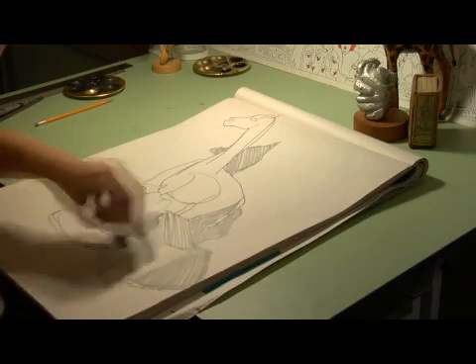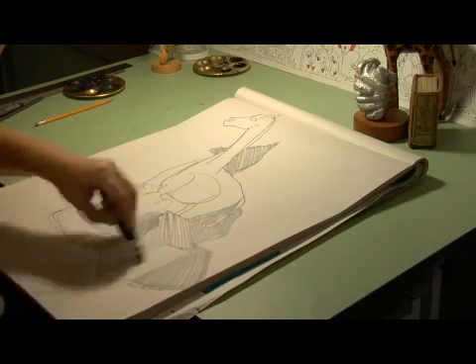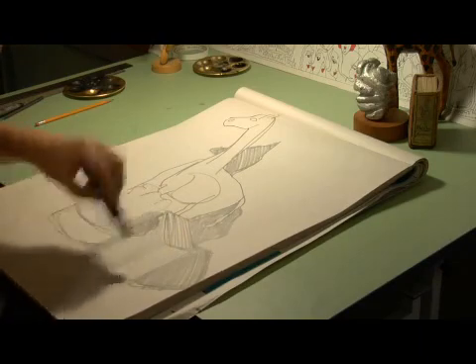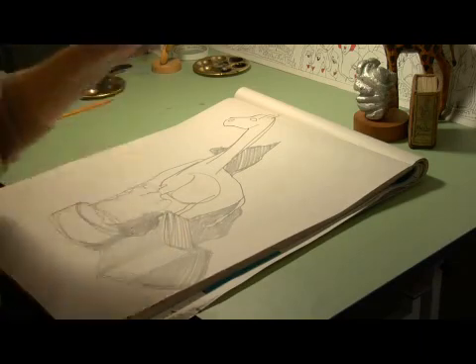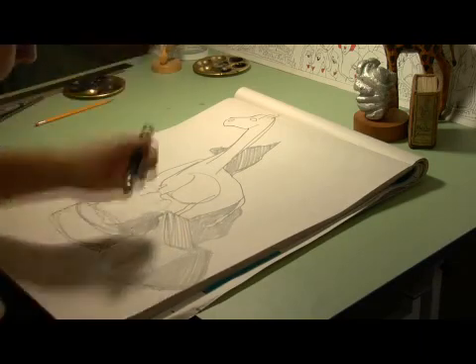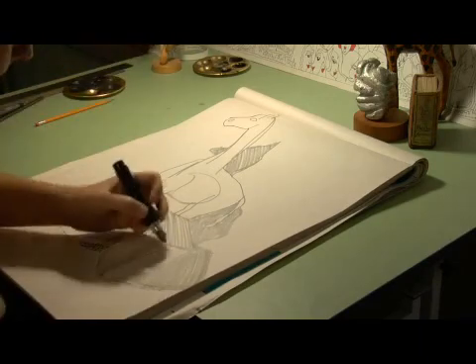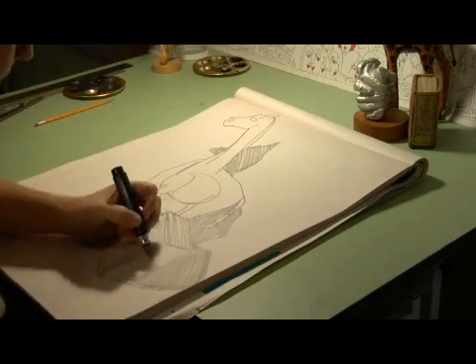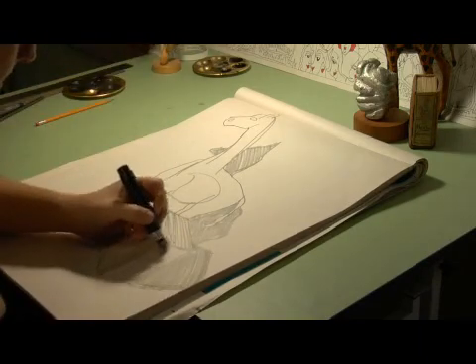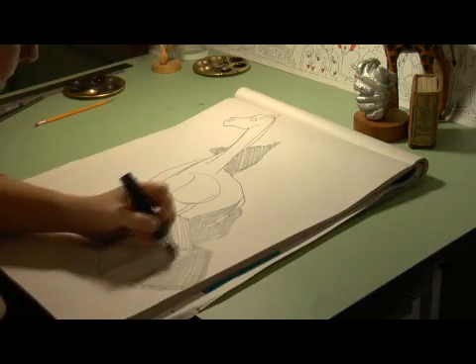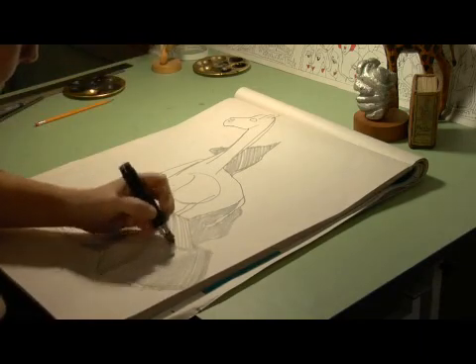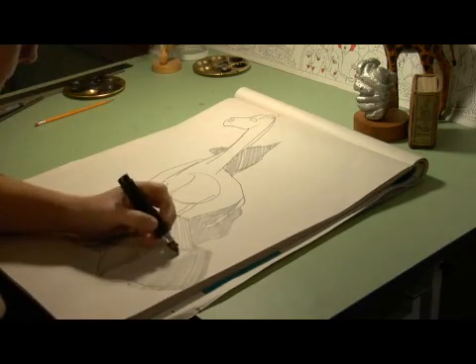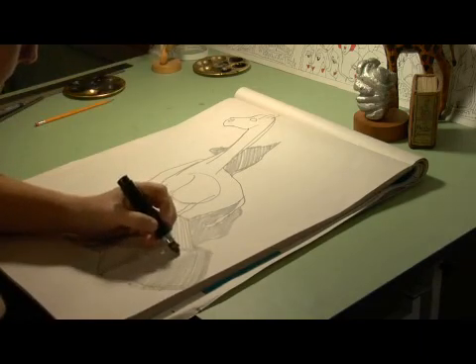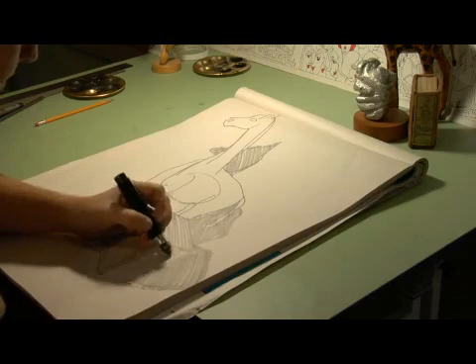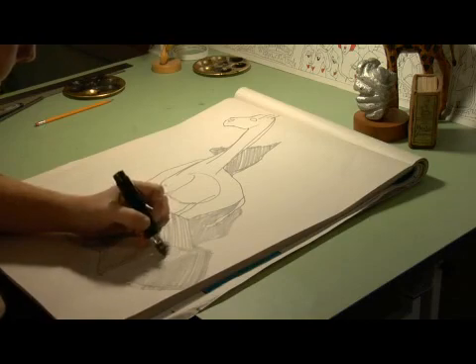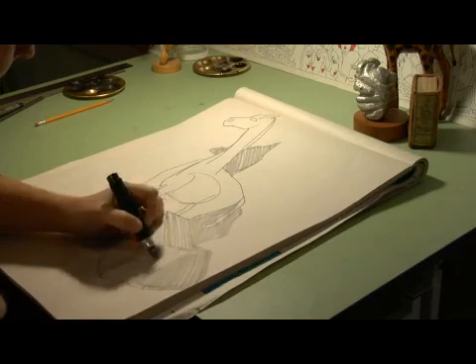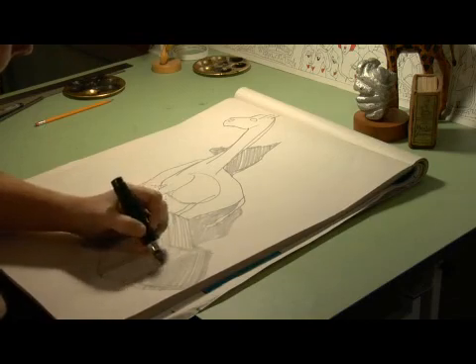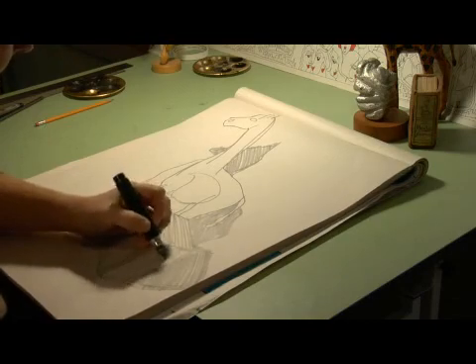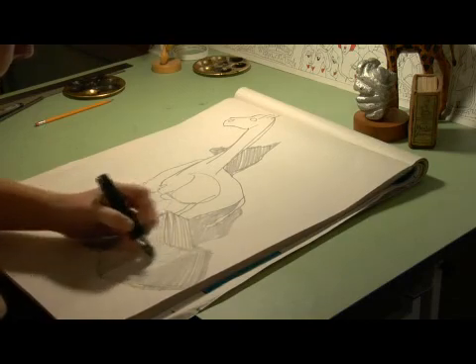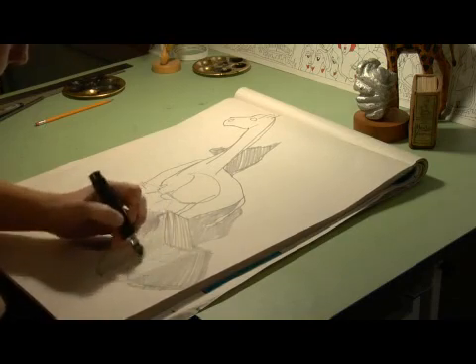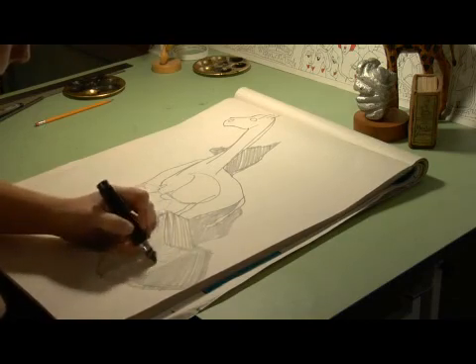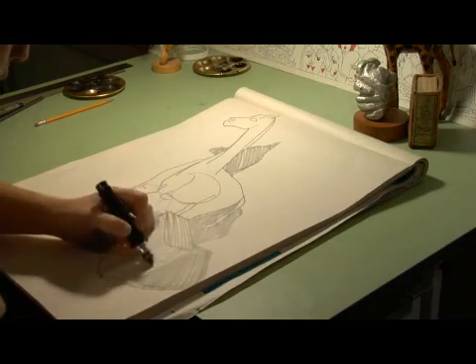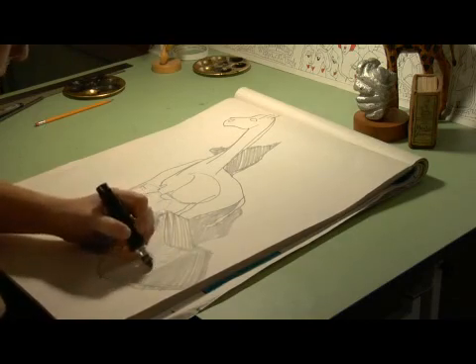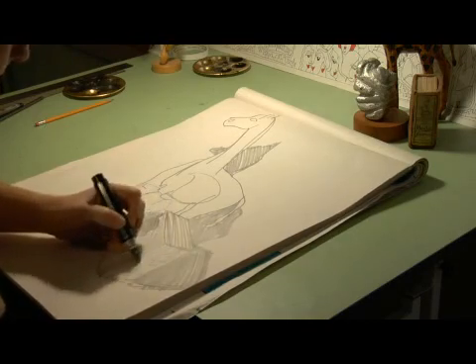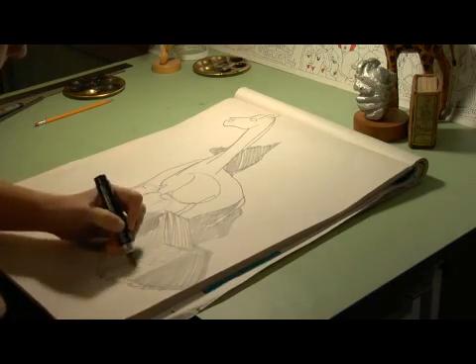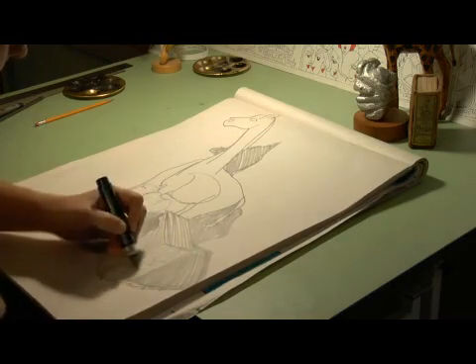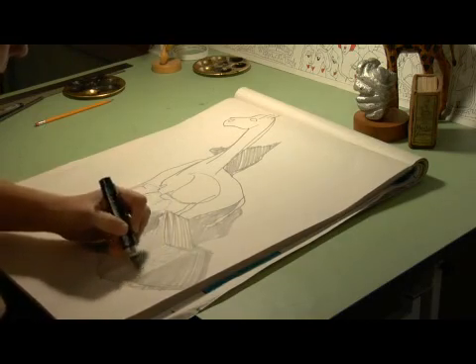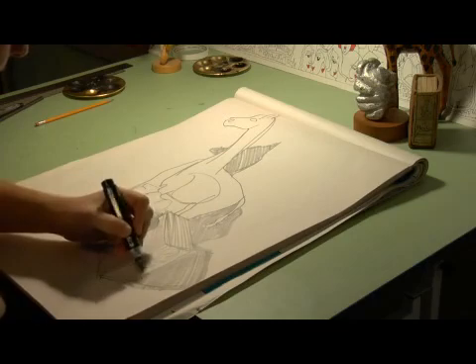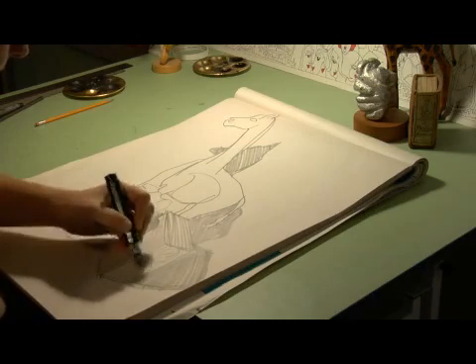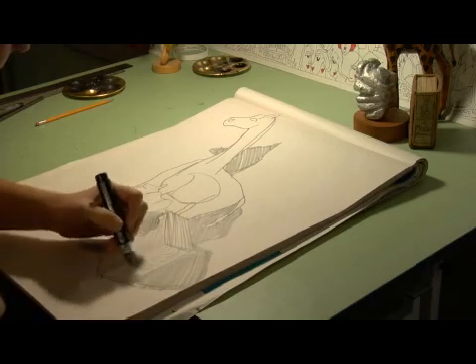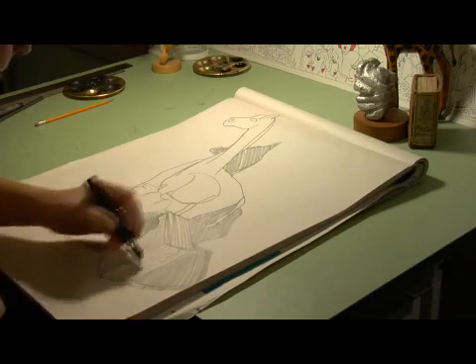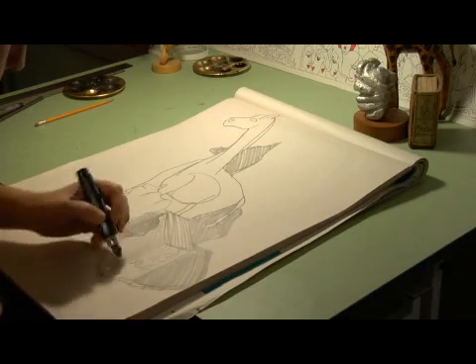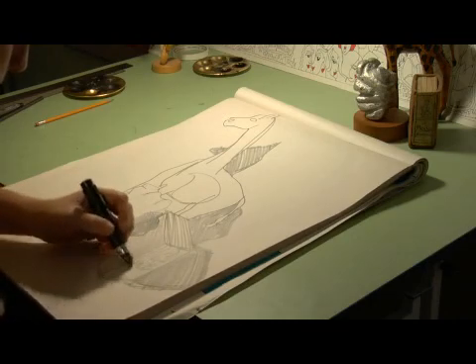And if I want to get really detailed, I can even draw a little illustration of the woman on the front, kind of indicate that there and it says La Mode. I think it's an old French book that my mom gave me at one point.